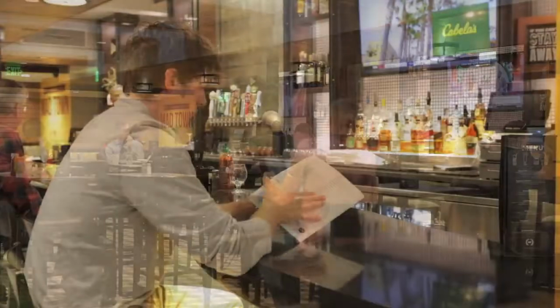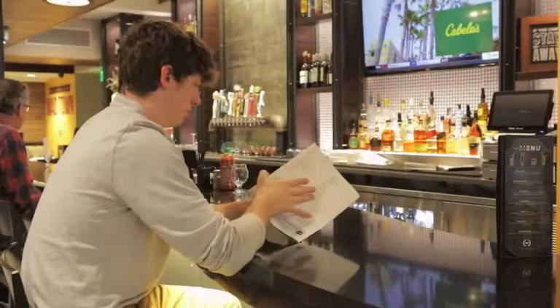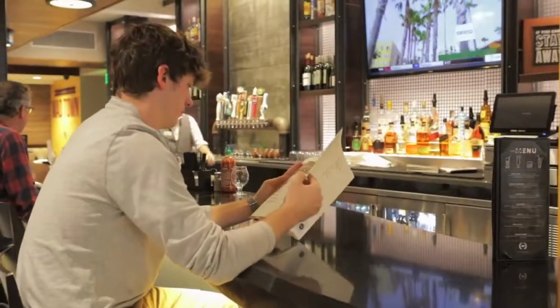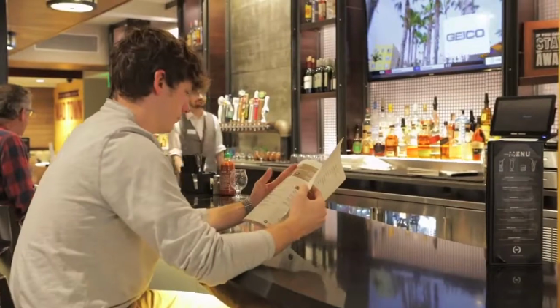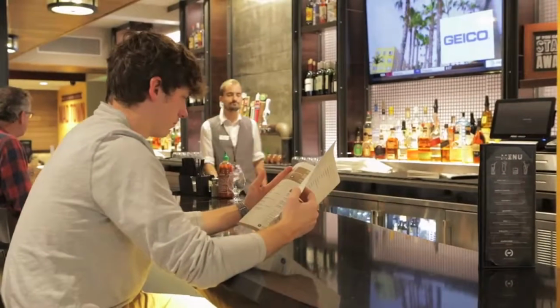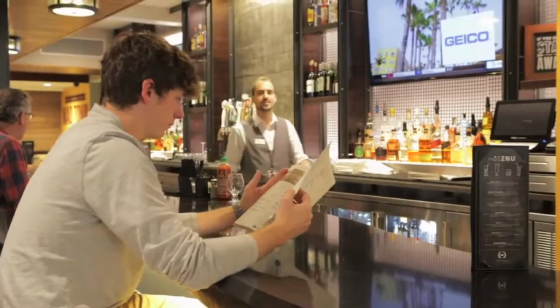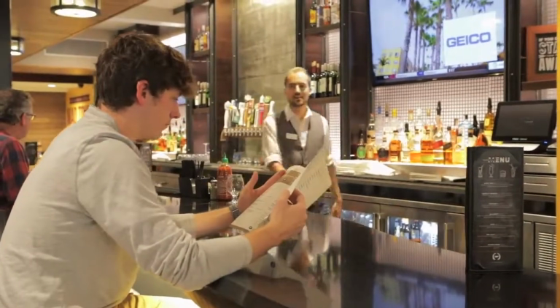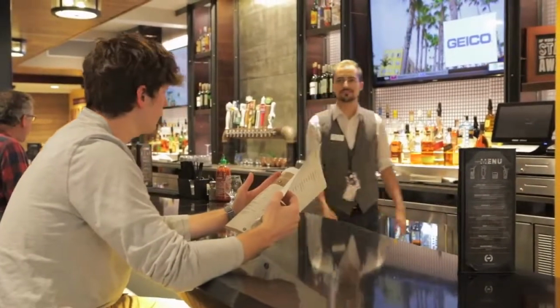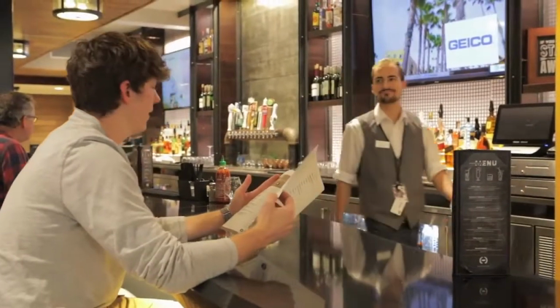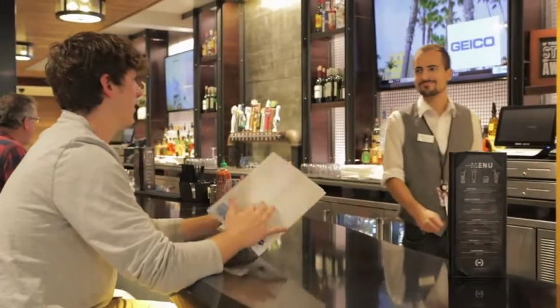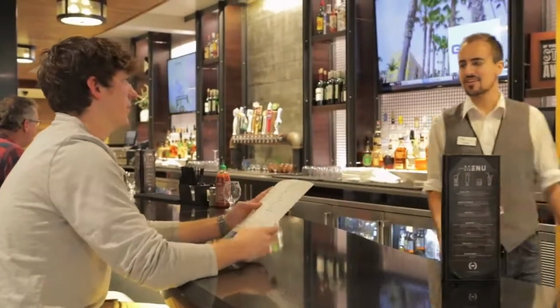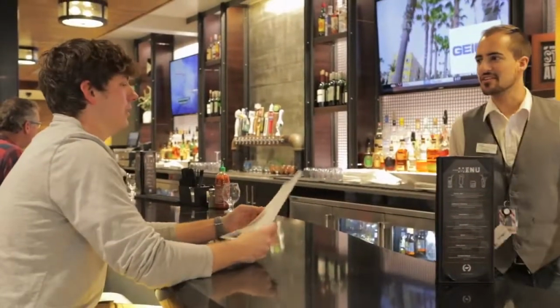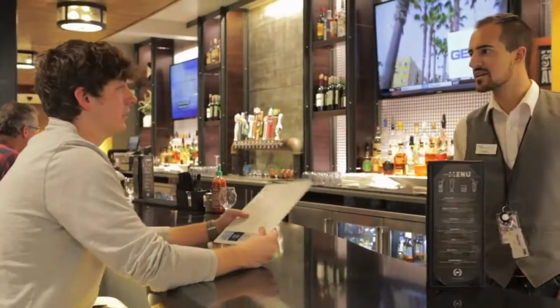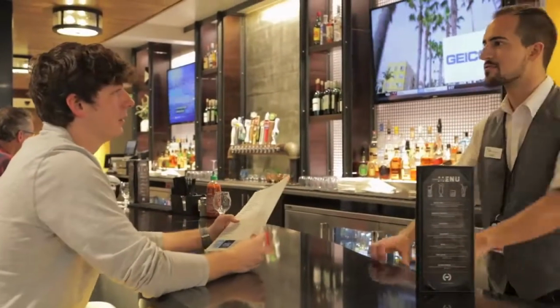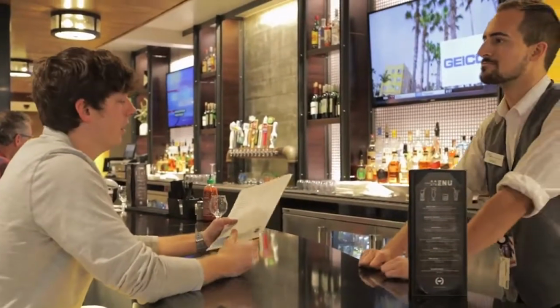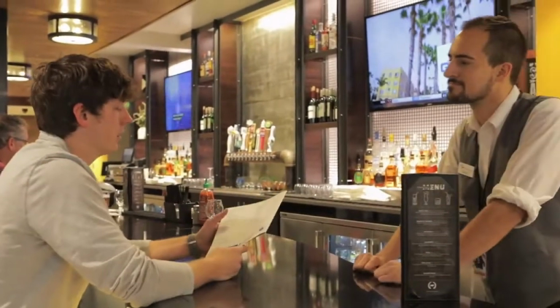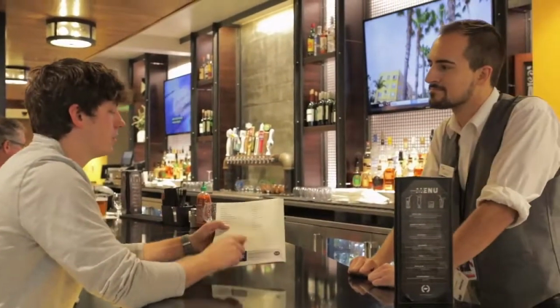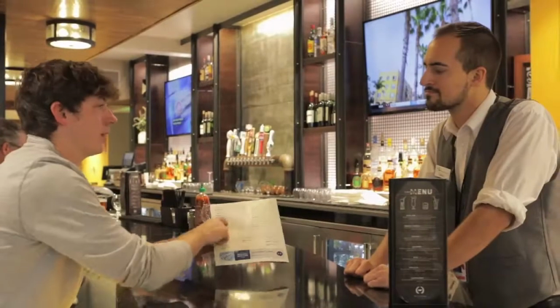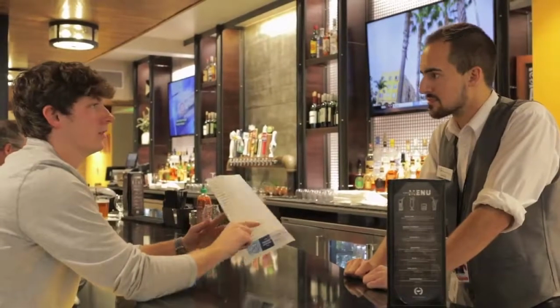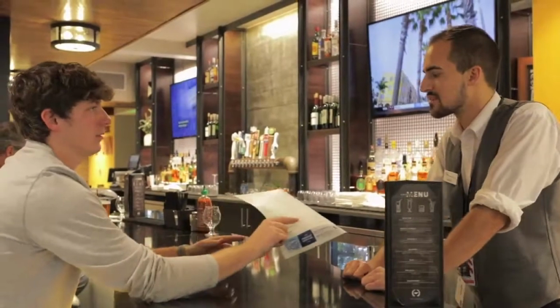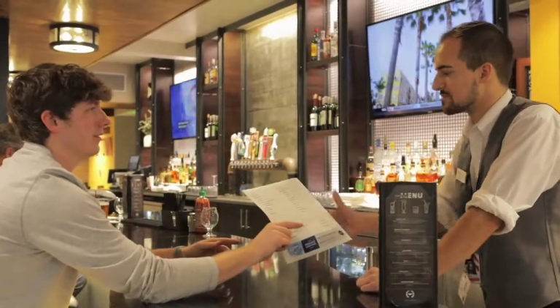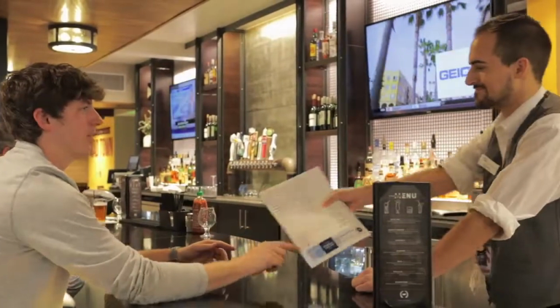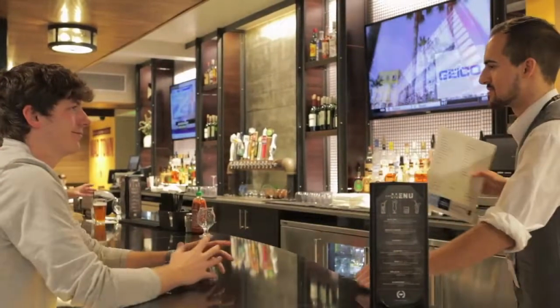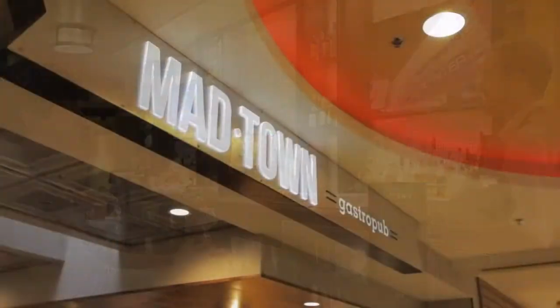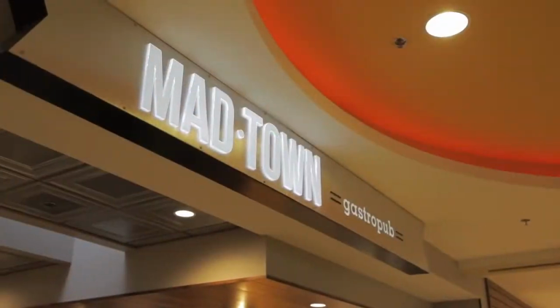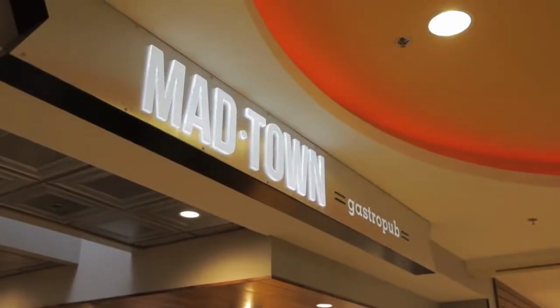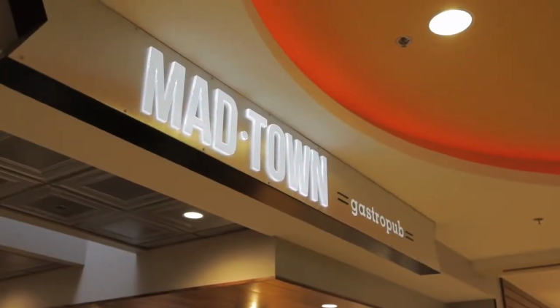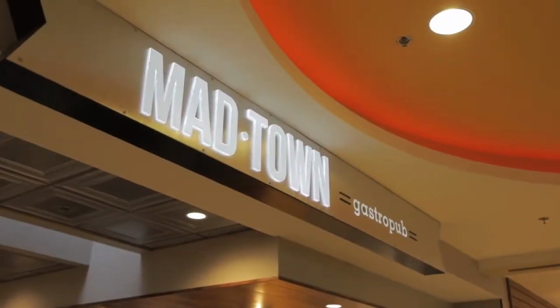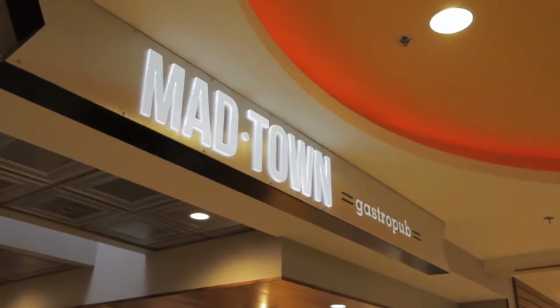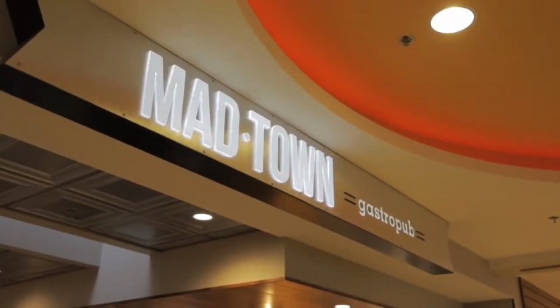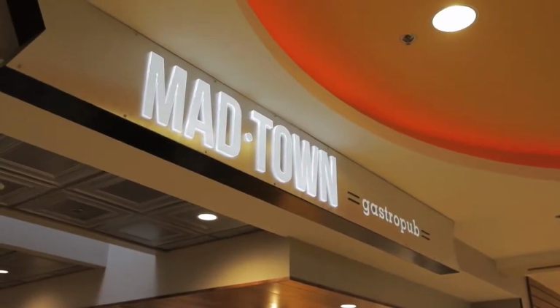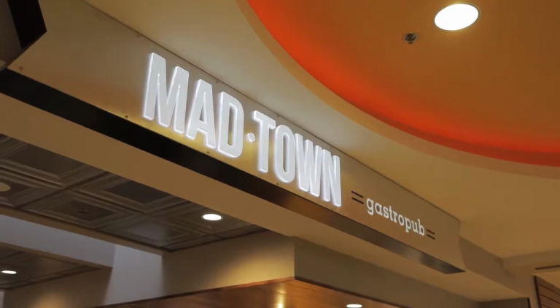The full-service bar offers a top-notch selection of craft brews, handcrafted cocktails, soft drinks and coffee. Madtown Gastropub serves breakfast through dinner and is located across from gates 7 and 8.